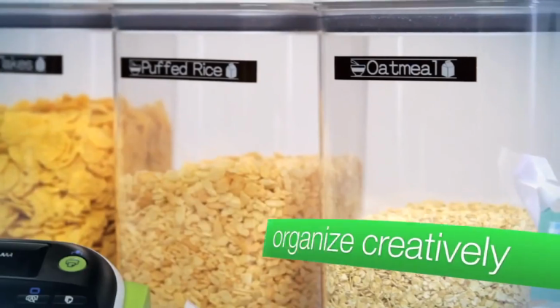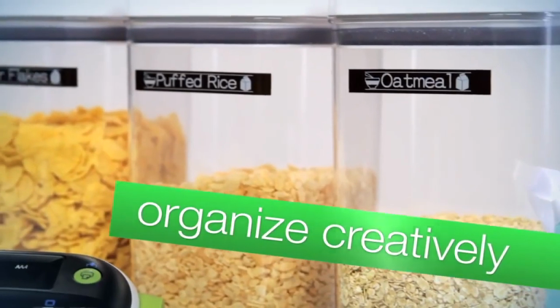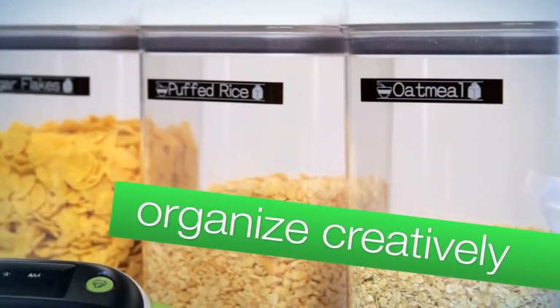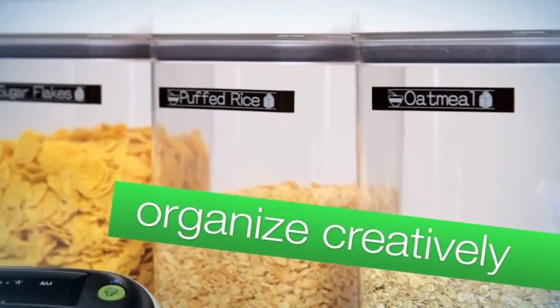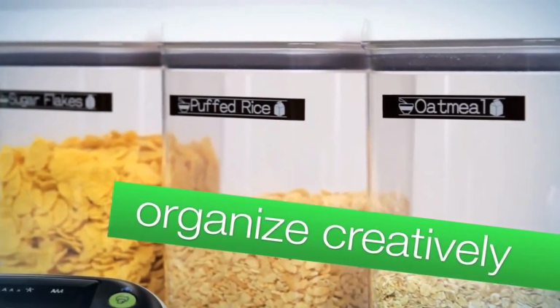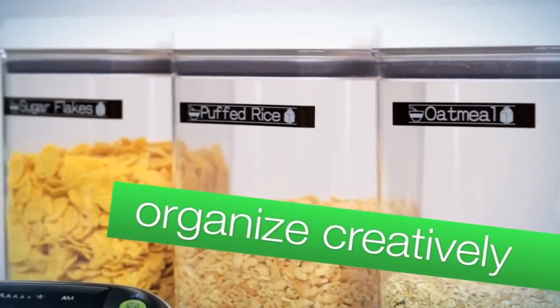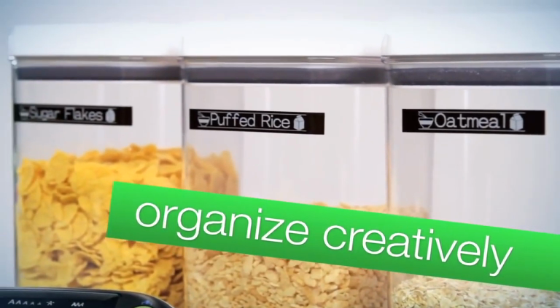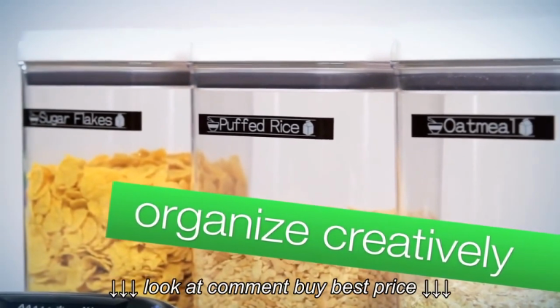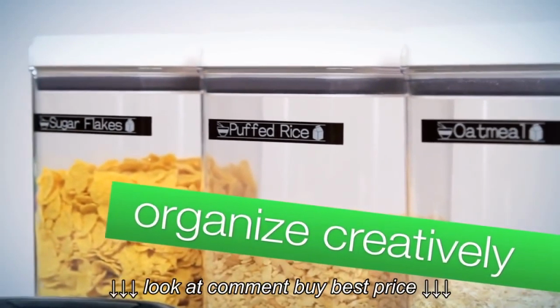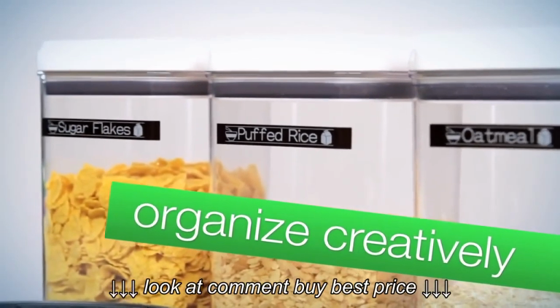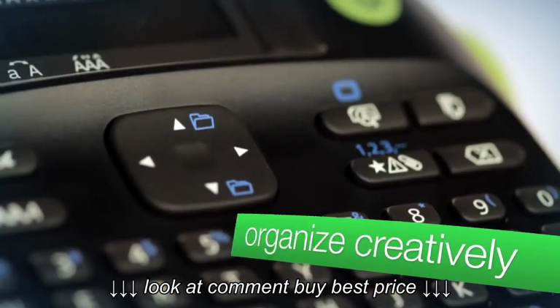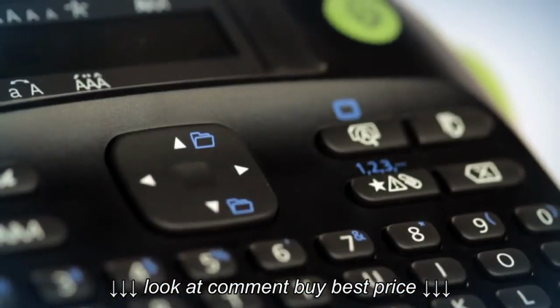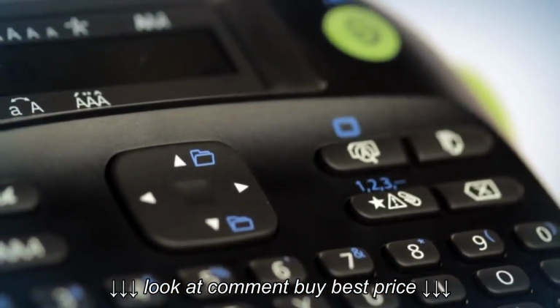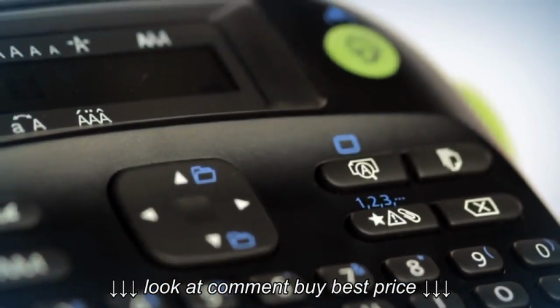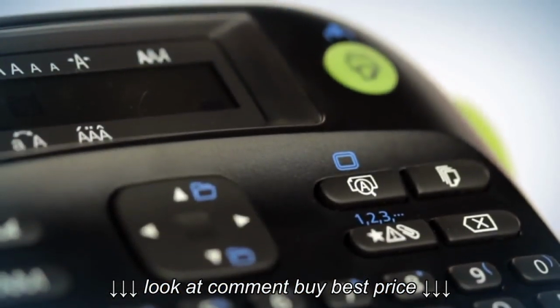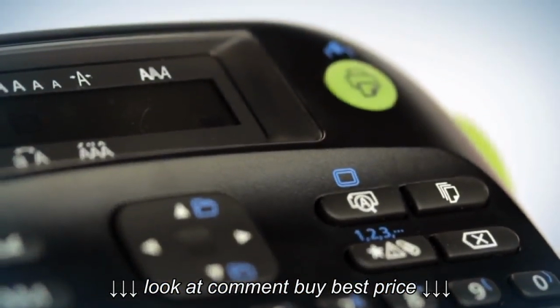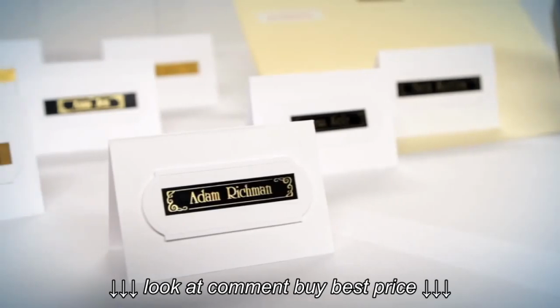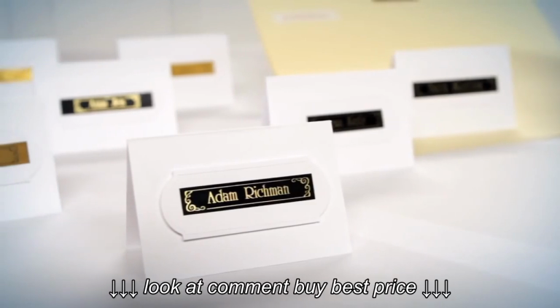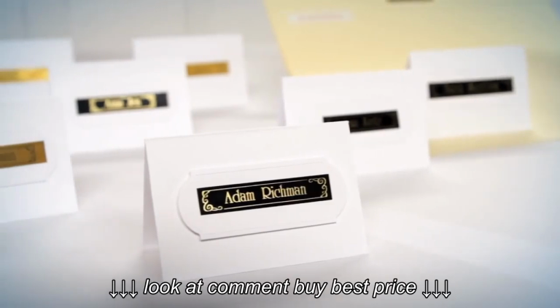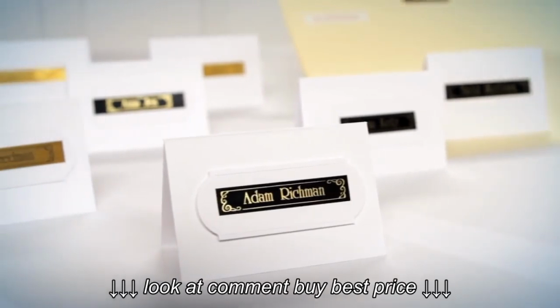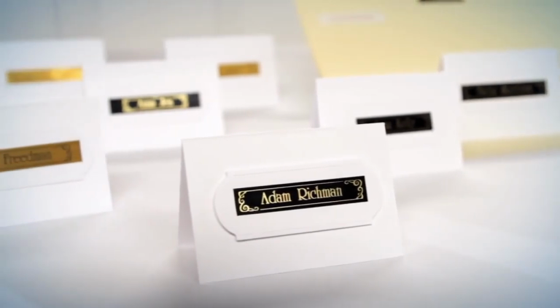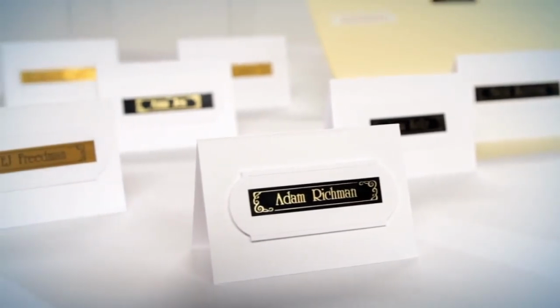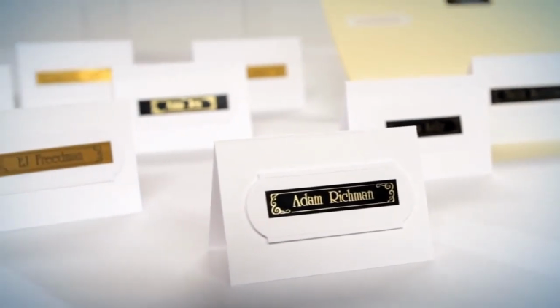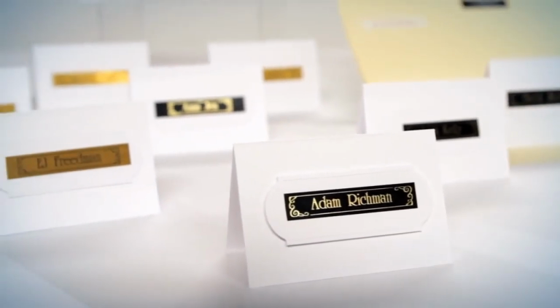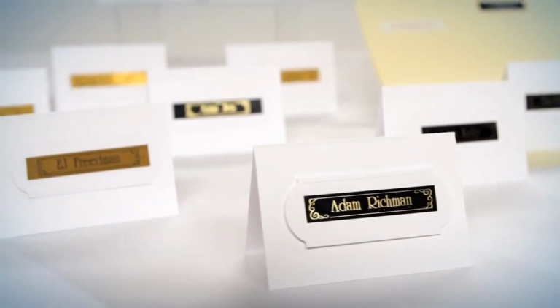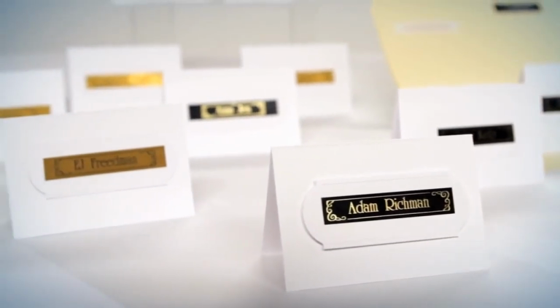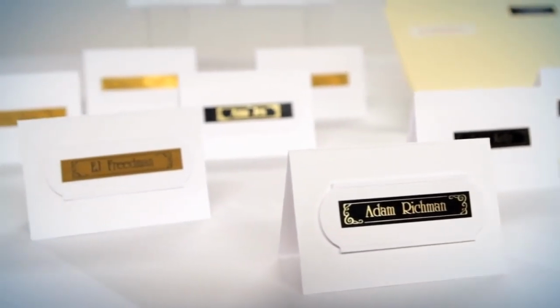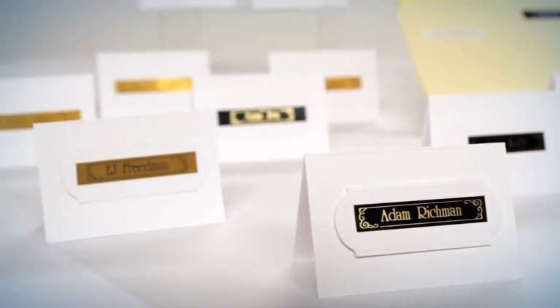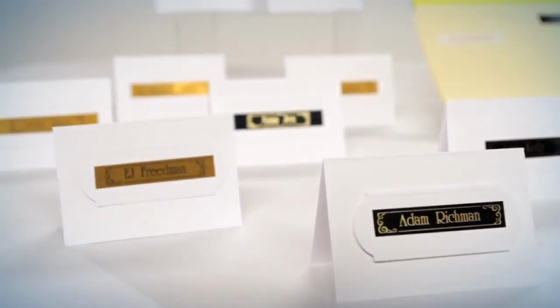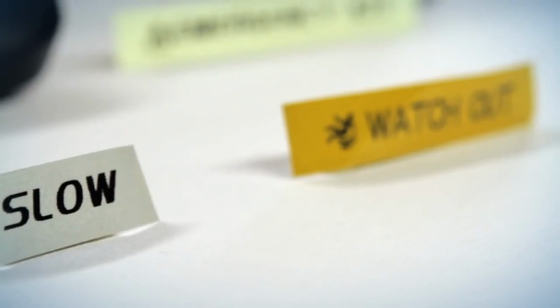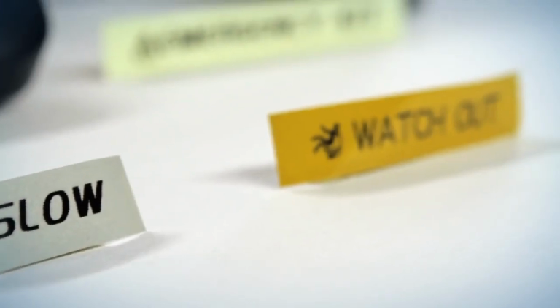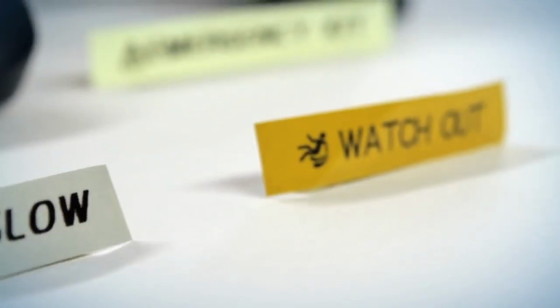With 14 fonts, 10 styles, 300 built-in symbols, and more than 75 text frames, you can organize verbally and visually.